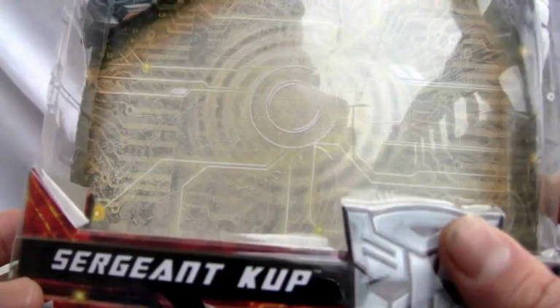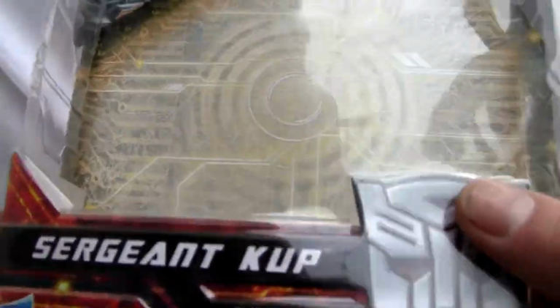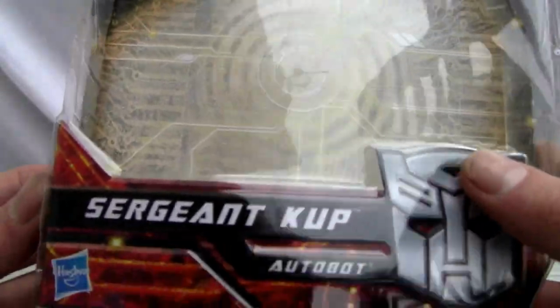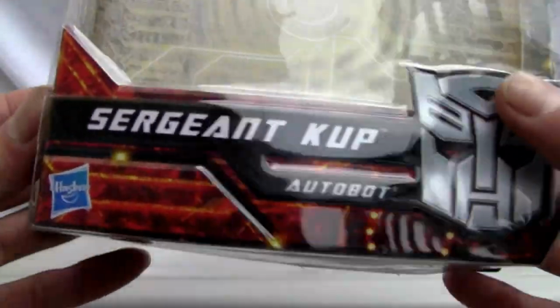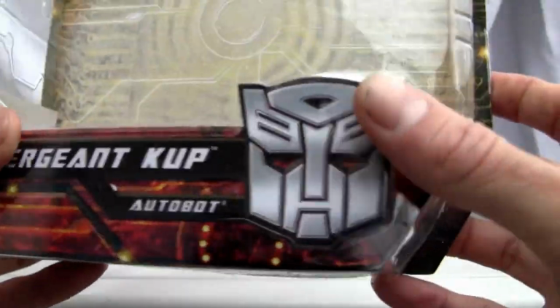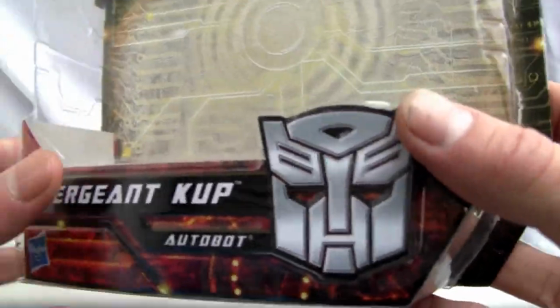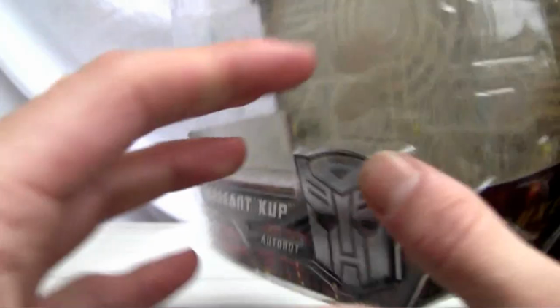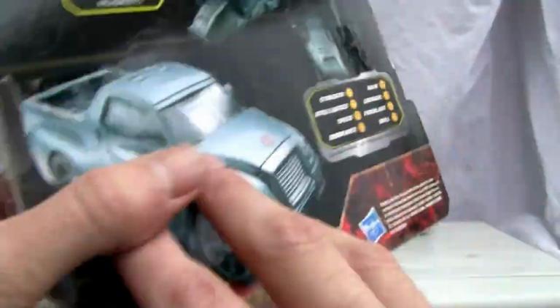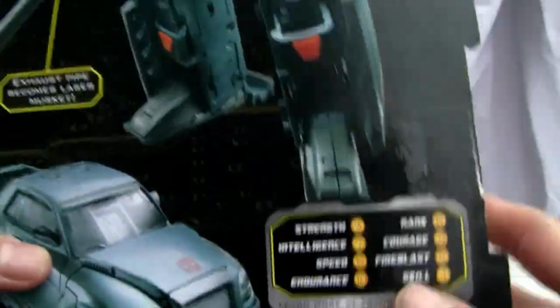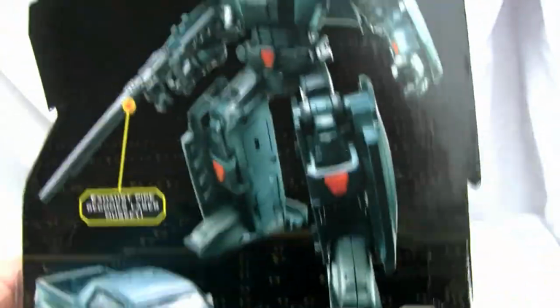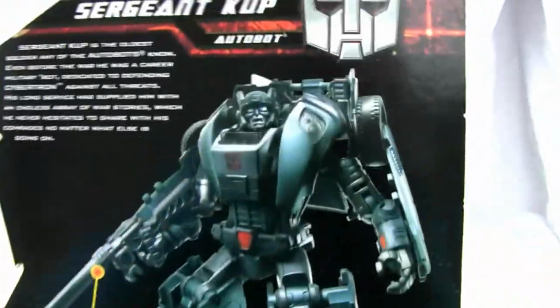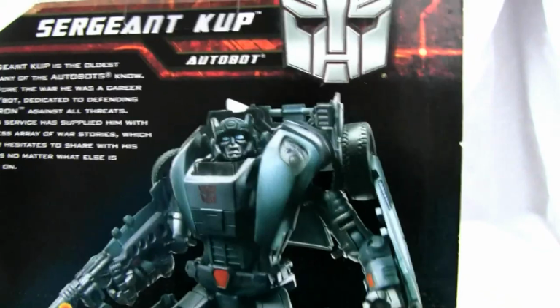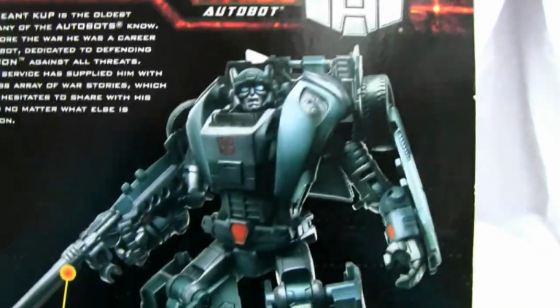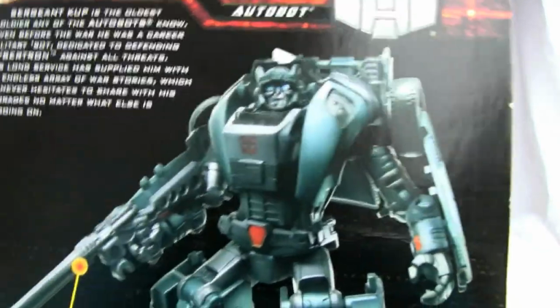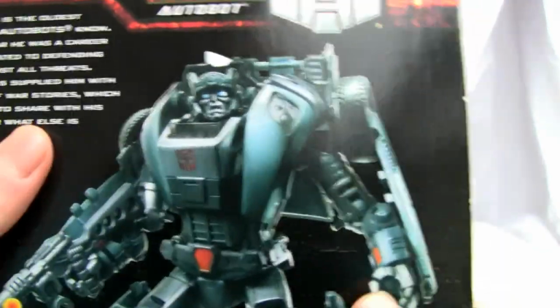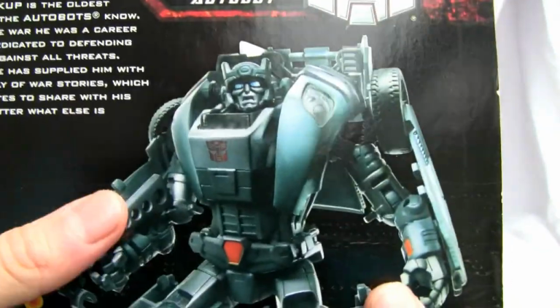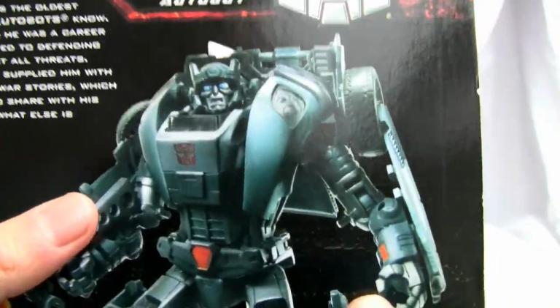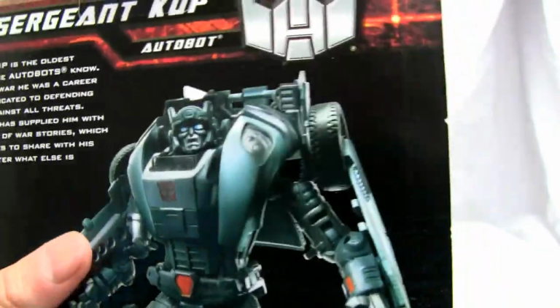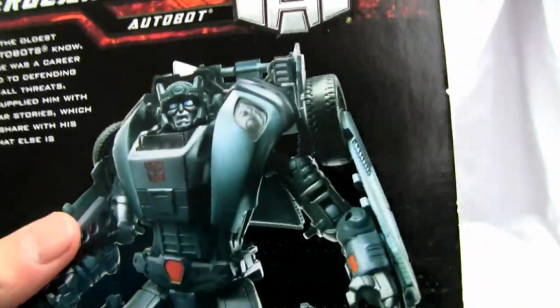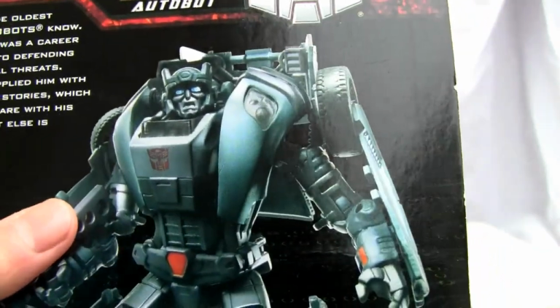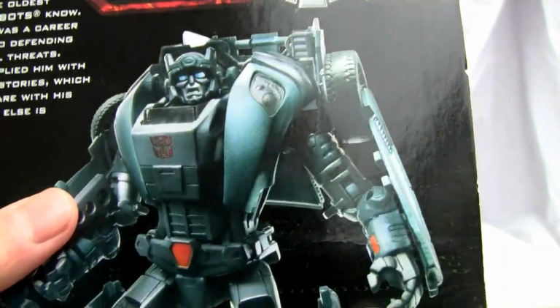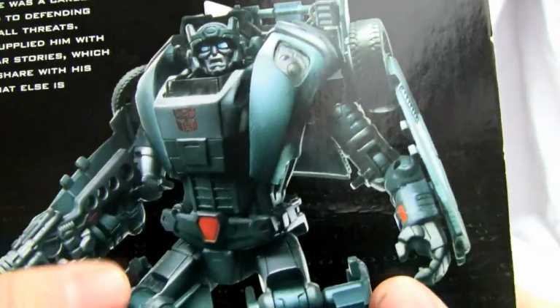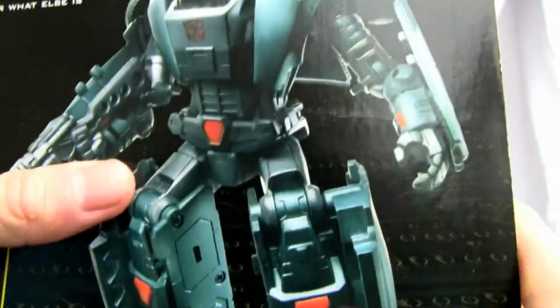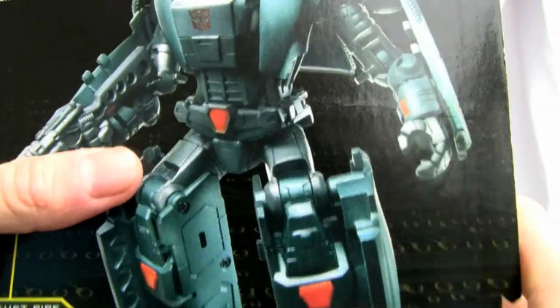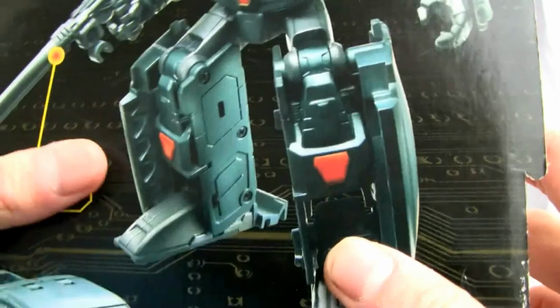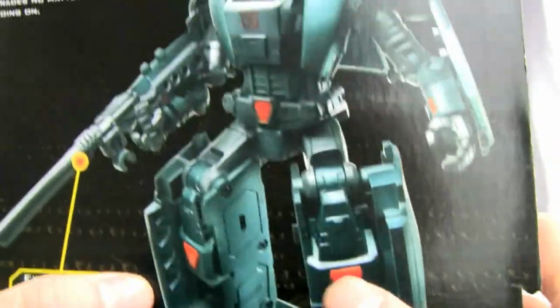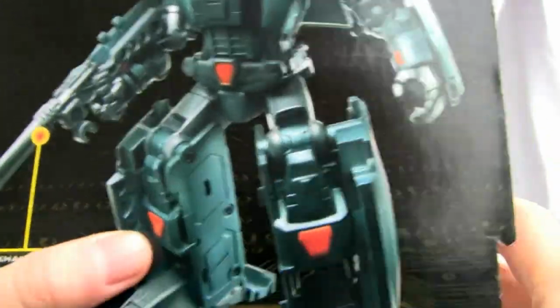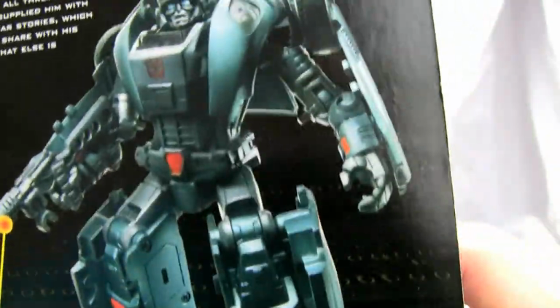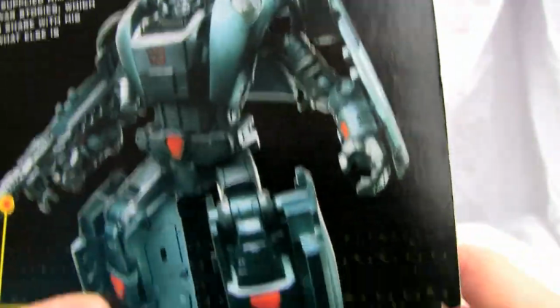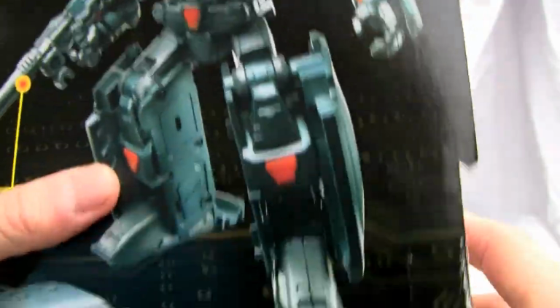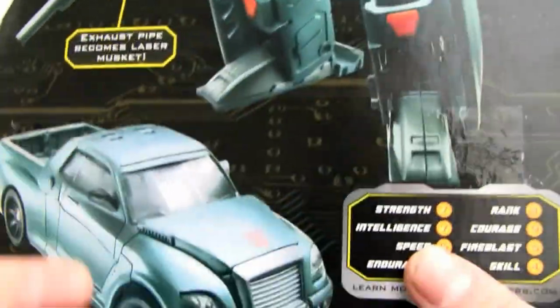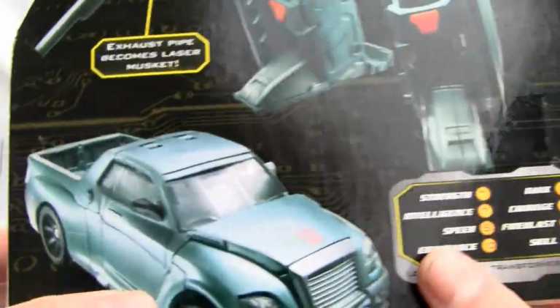It came out in 2010, made by Hasbro. It's an American toy — I get them sometimes, I like them. The United World version is better, but I'm not gonna review that because I have no idea where that thing is. And of course this is the prototype and doesn't look anything like that.